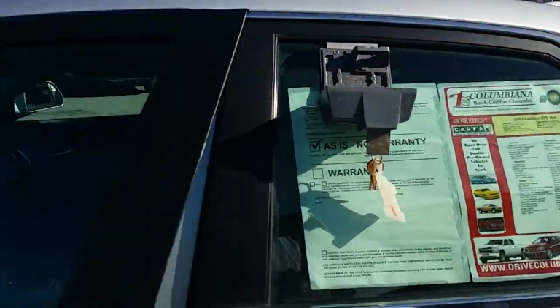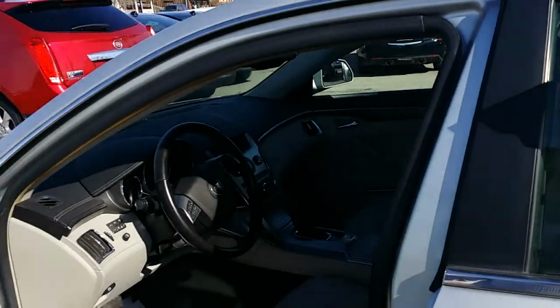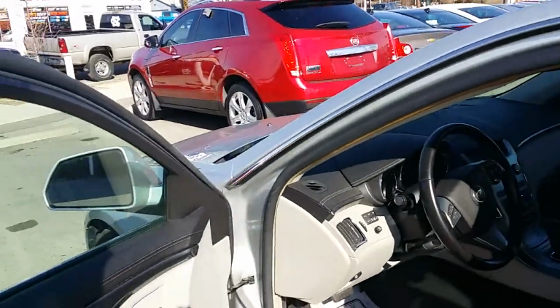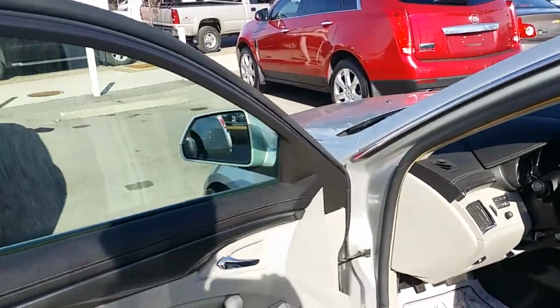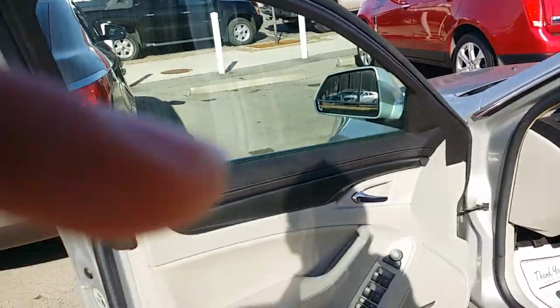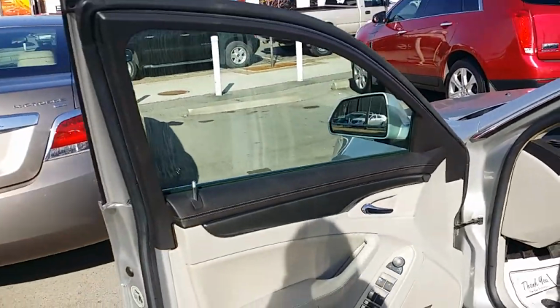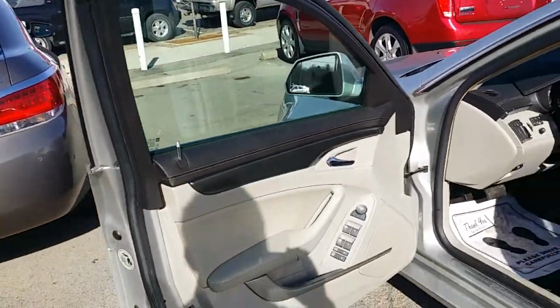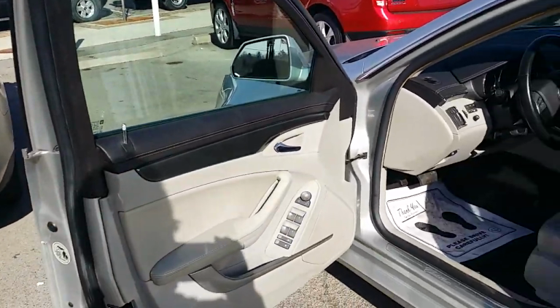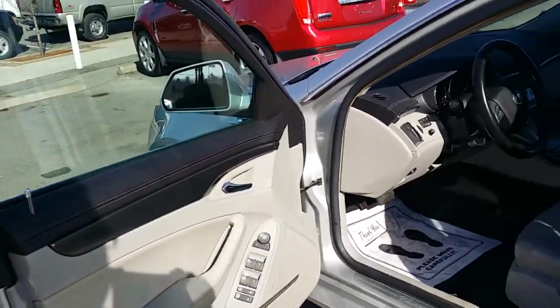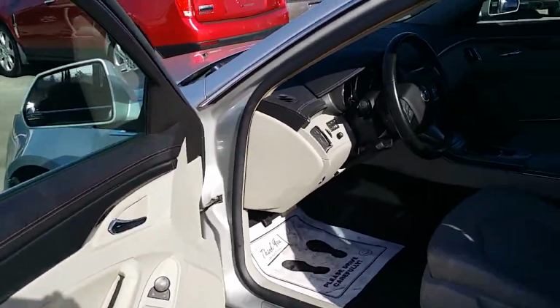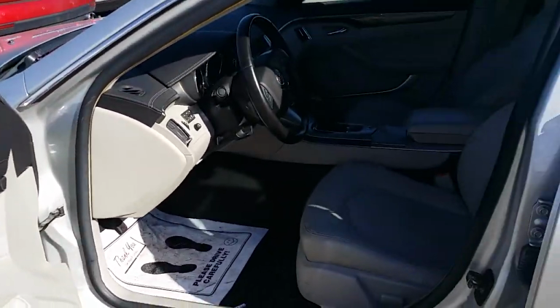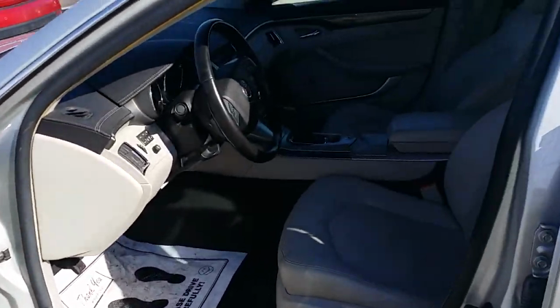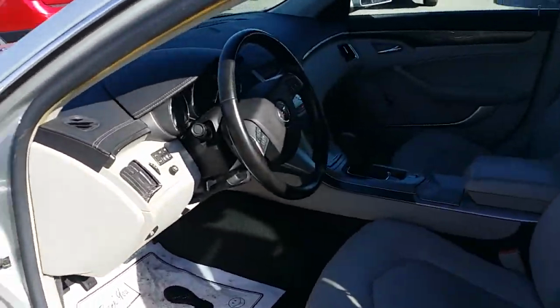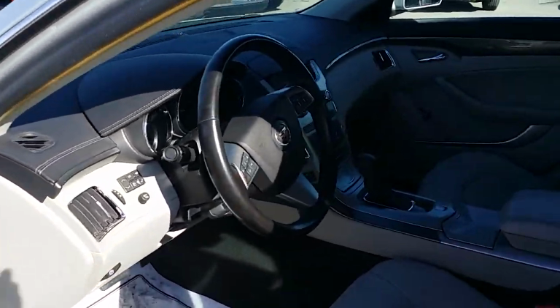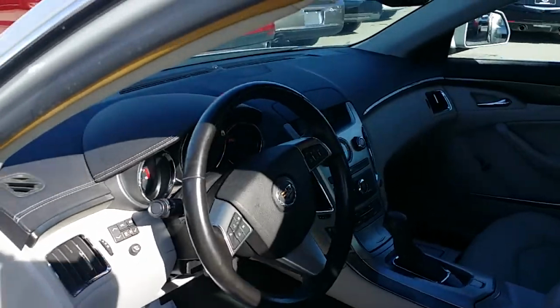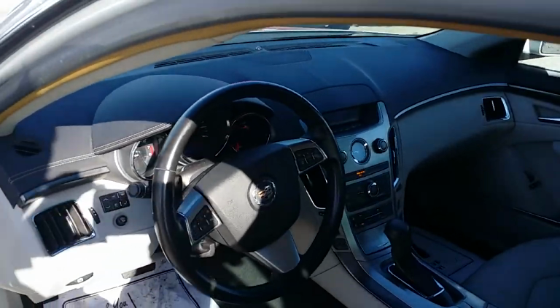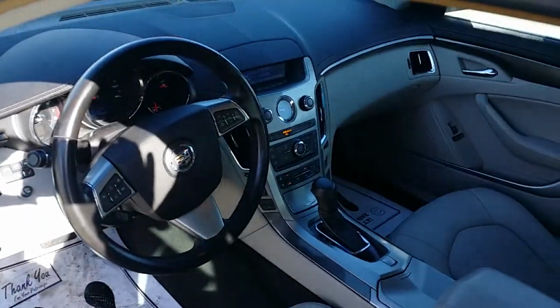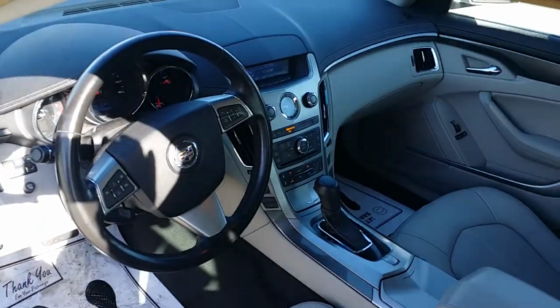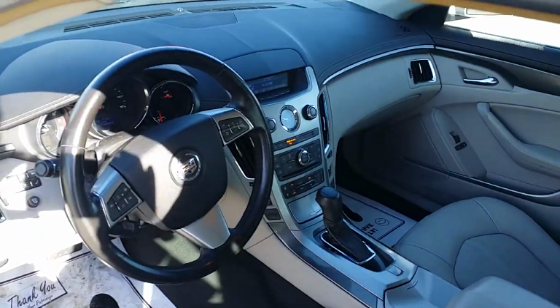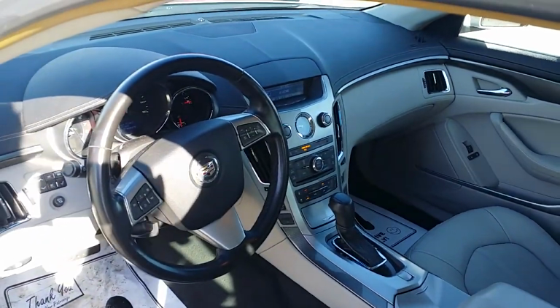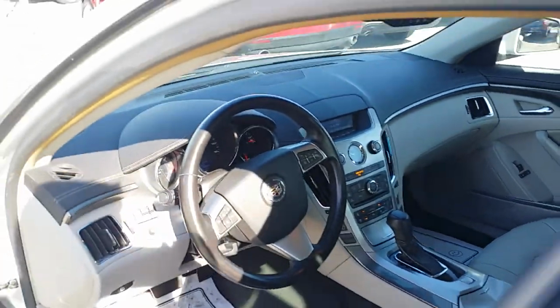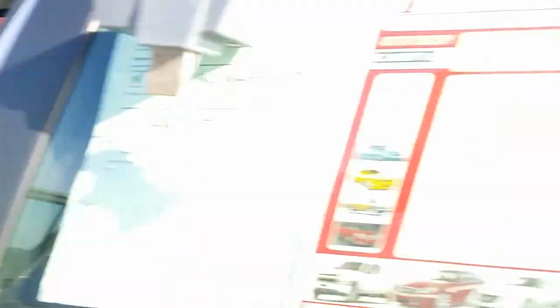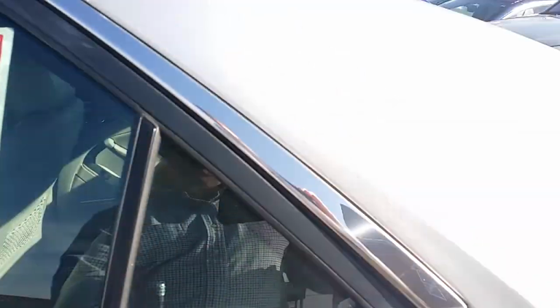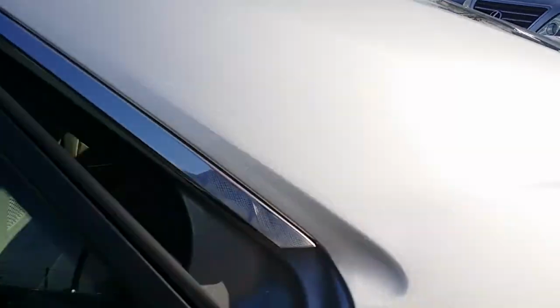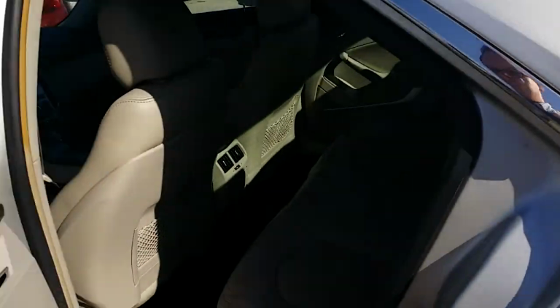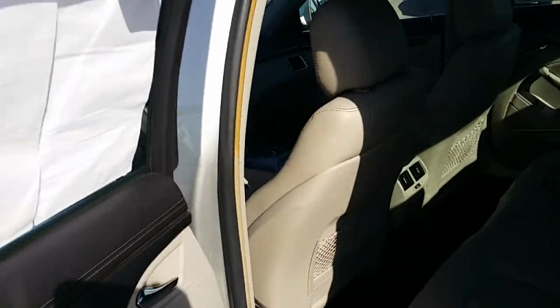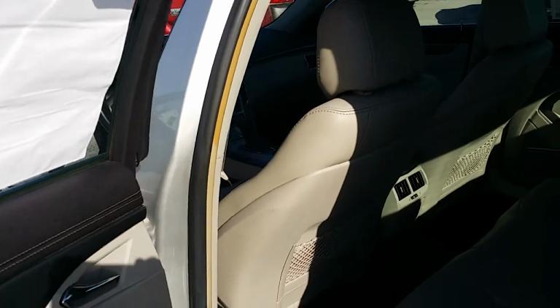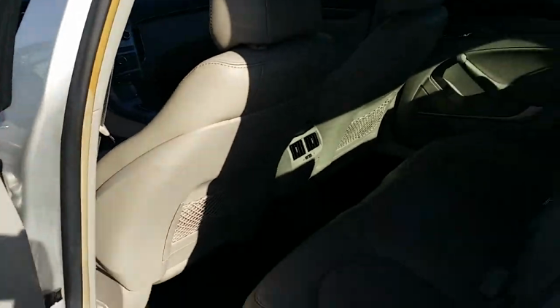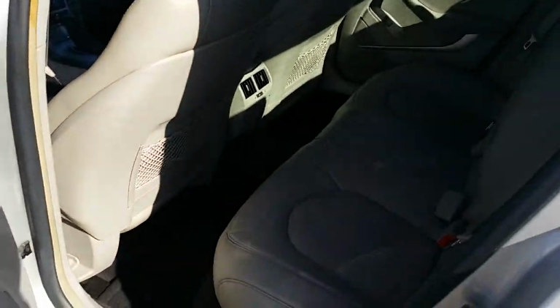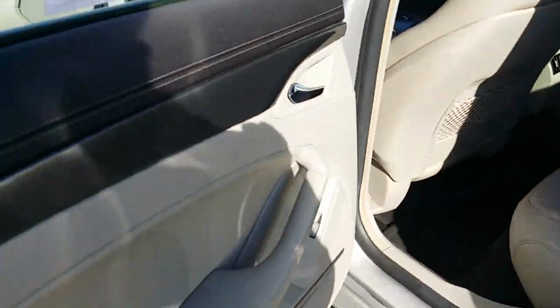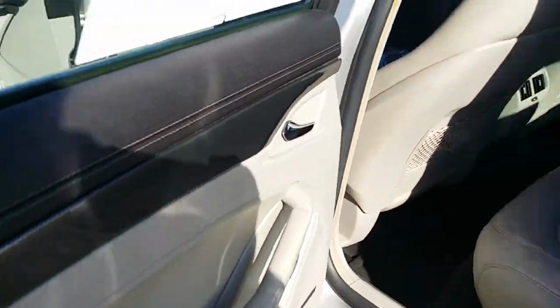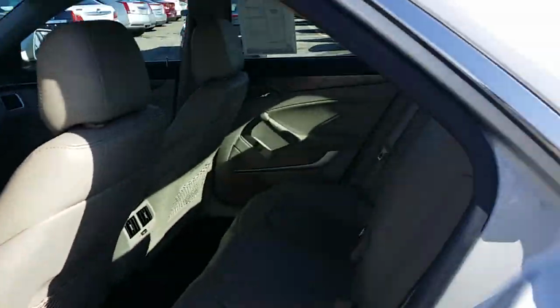Let's take a look at the inside. Here's a look at the interior — nice light interior. Here's a nice look at the IP right there. And we'll look into the back — again, a nice light interior.